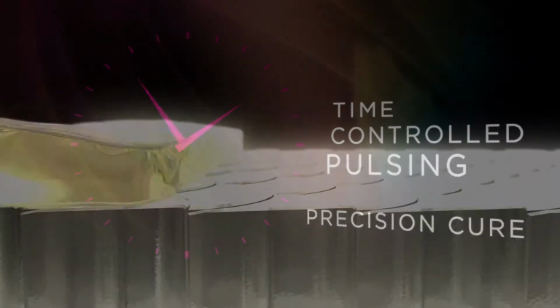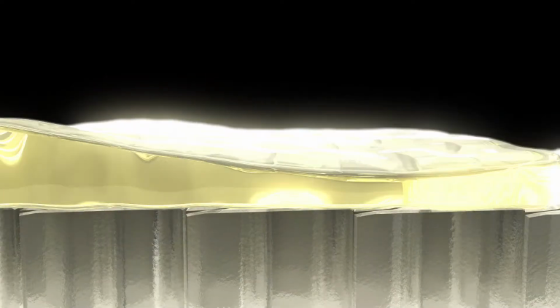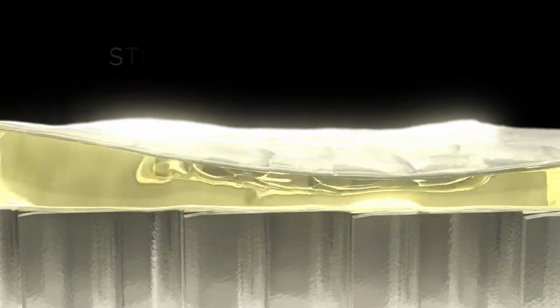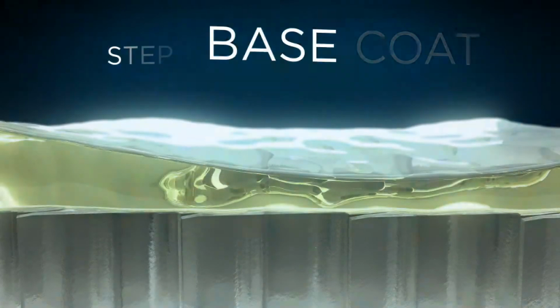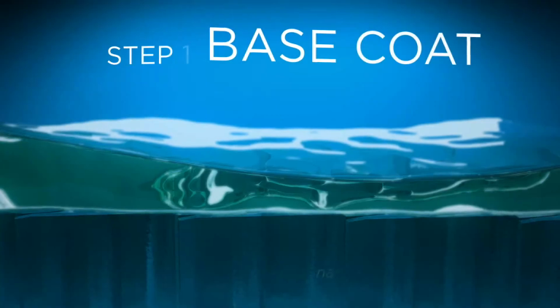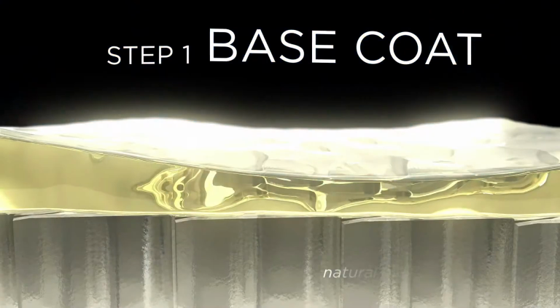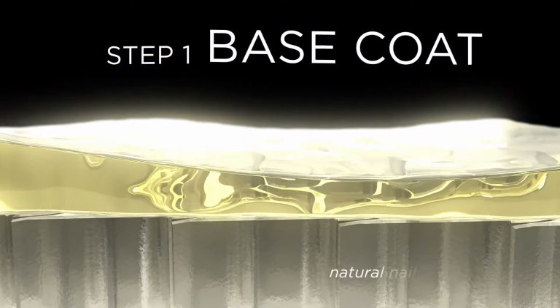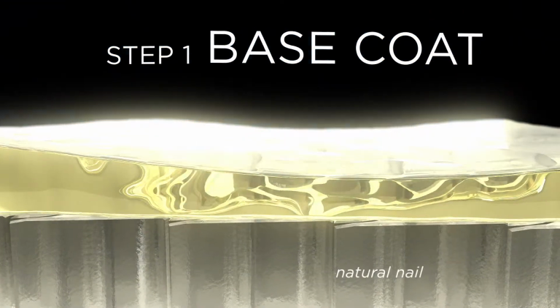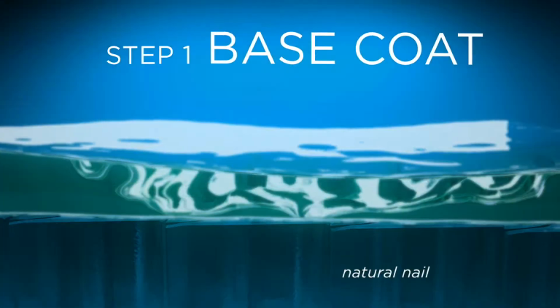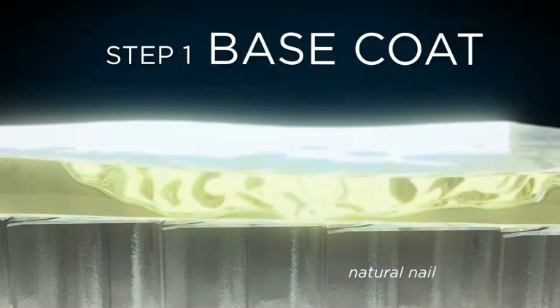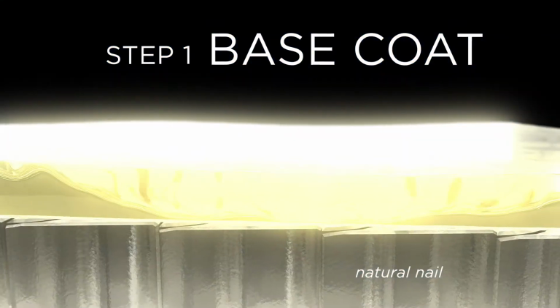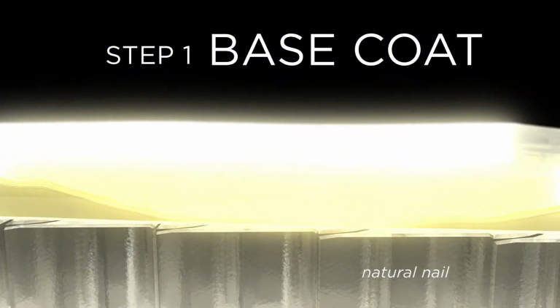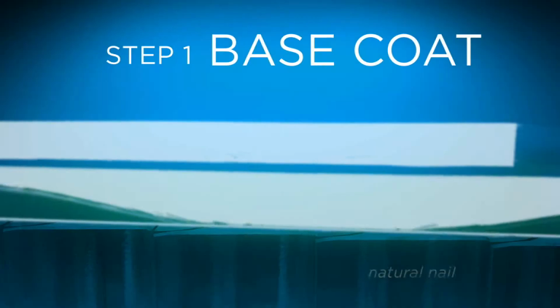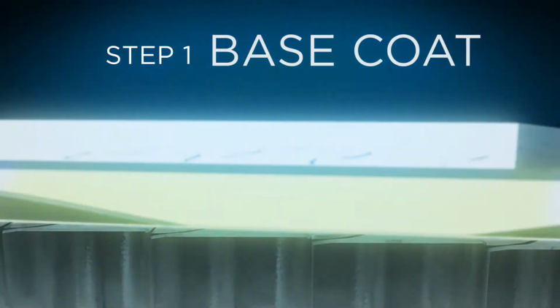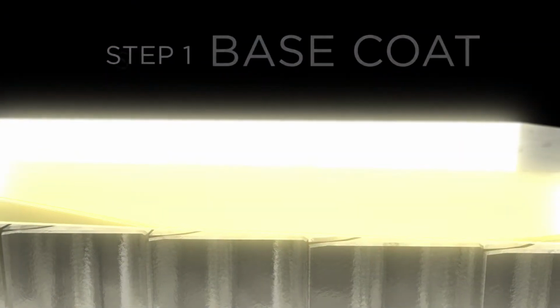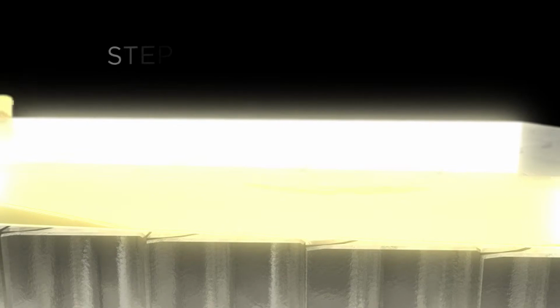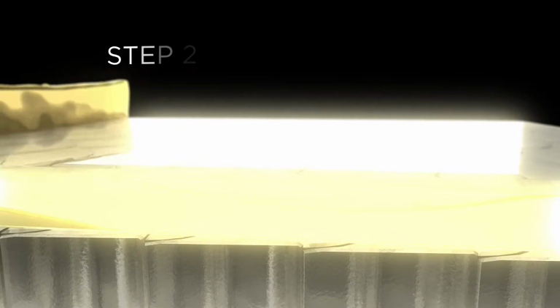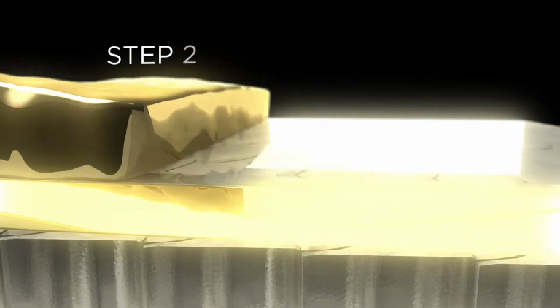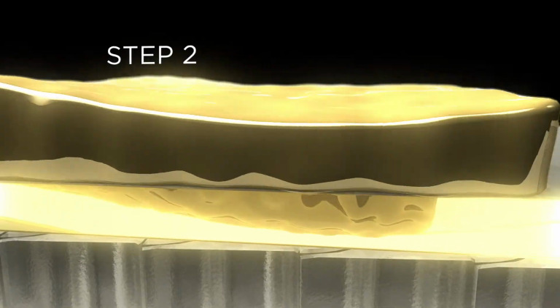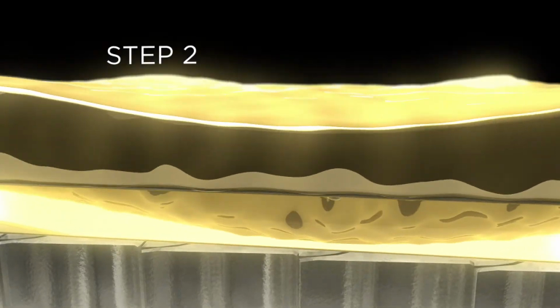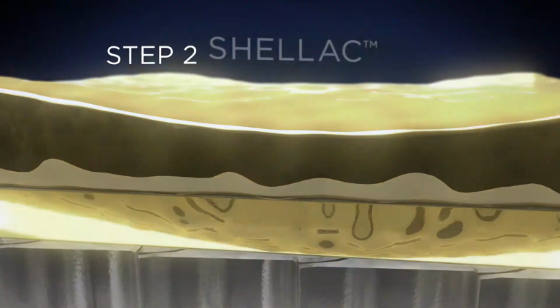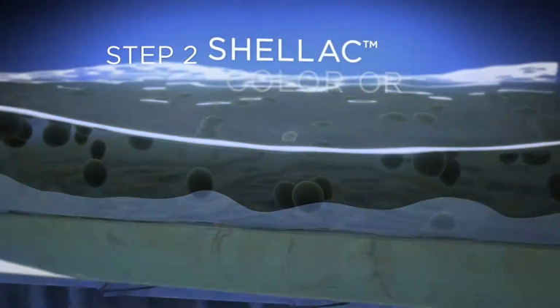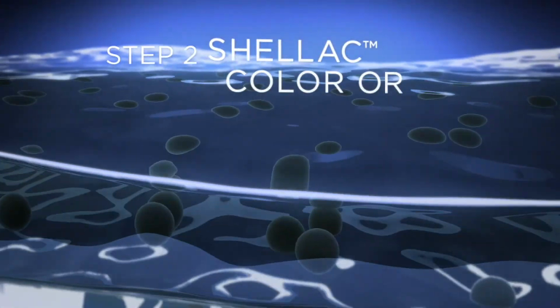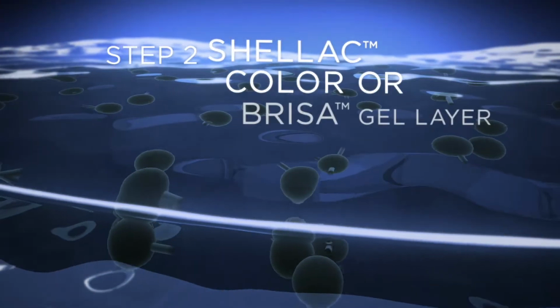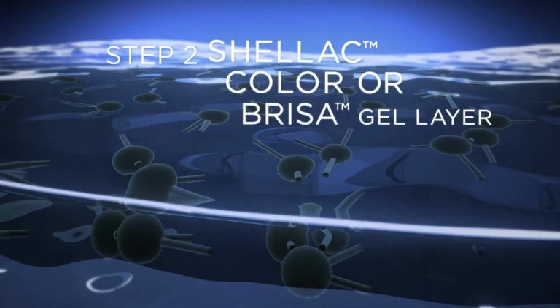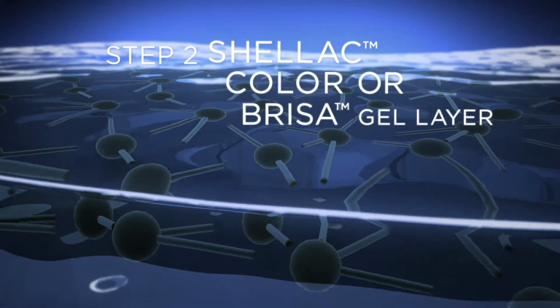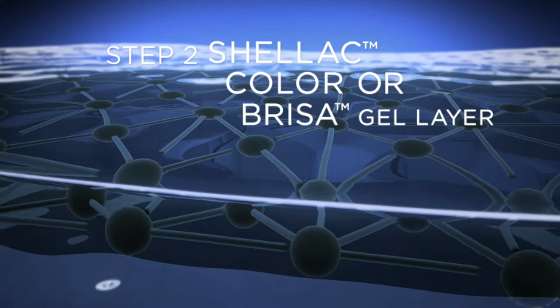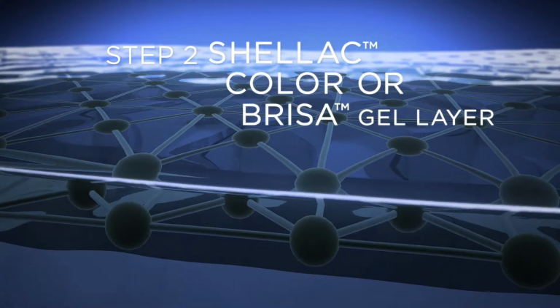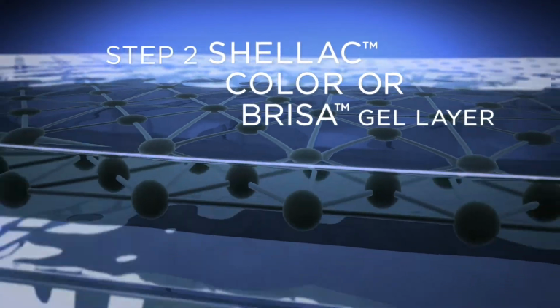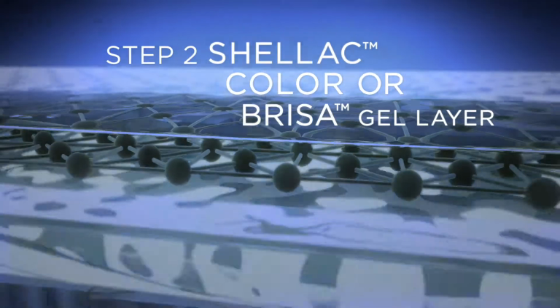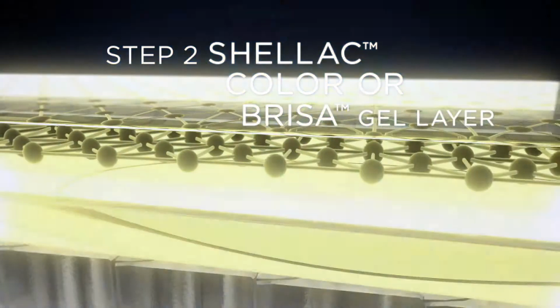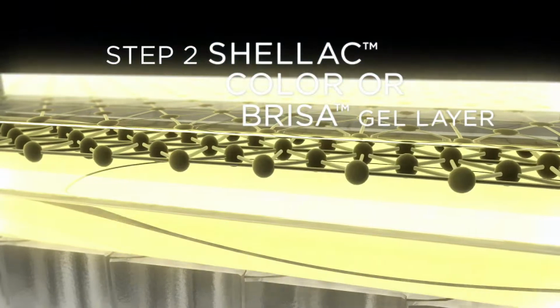Step 1: A thin layer of base coat is cured for 10 seconds, pulsing with the CND LED lamp. Step 2: Energy adjusts to the Shellac color or Brisa Gel, then cures each layer for 60 seconds.